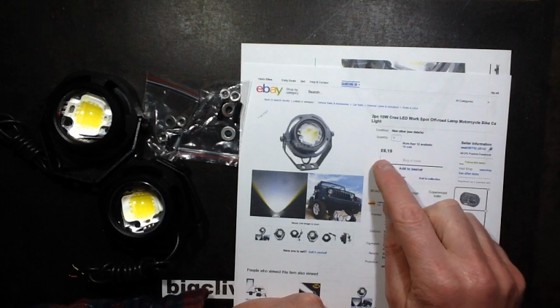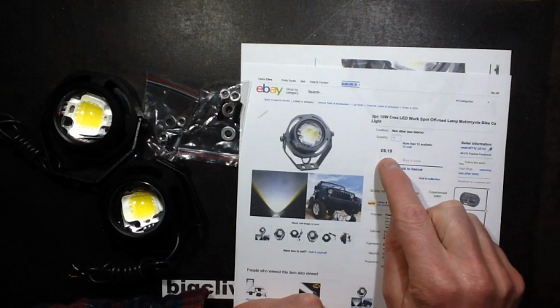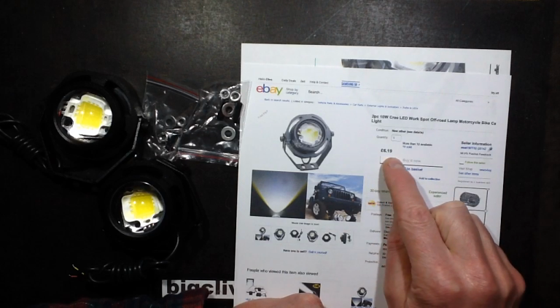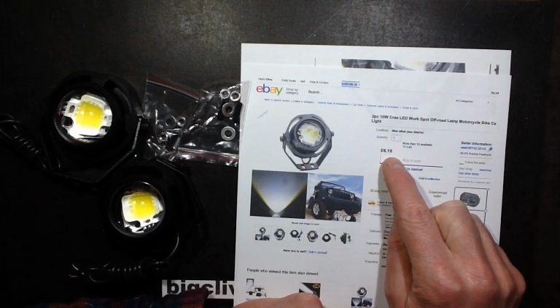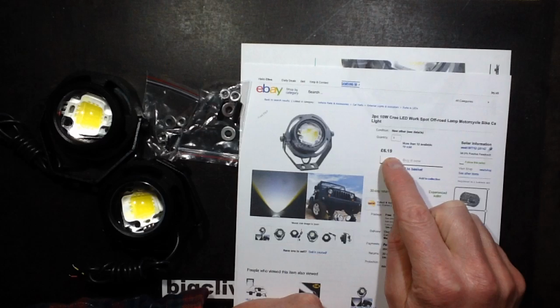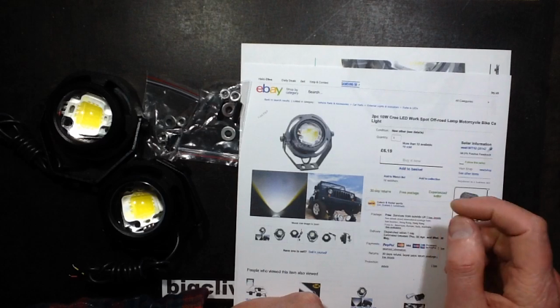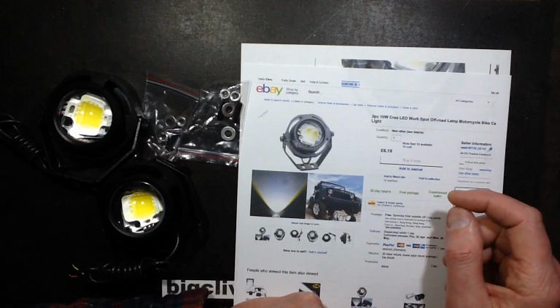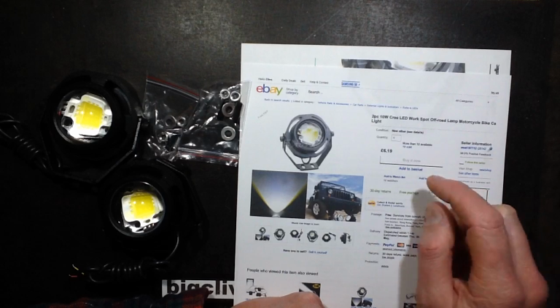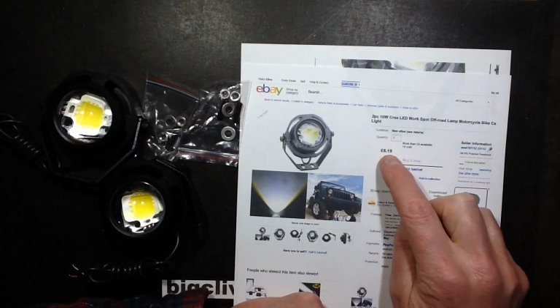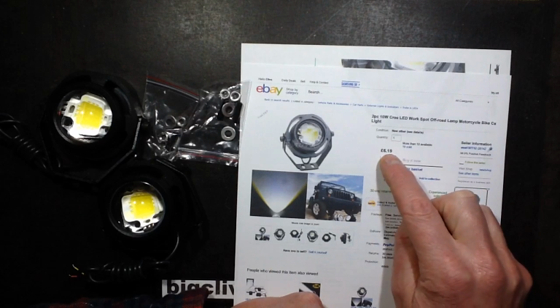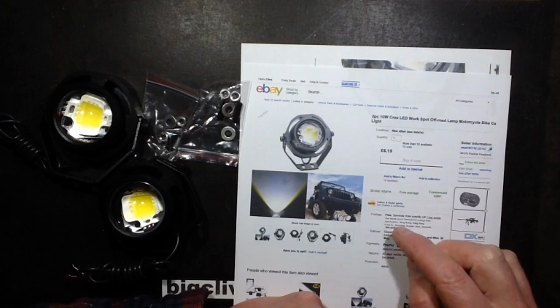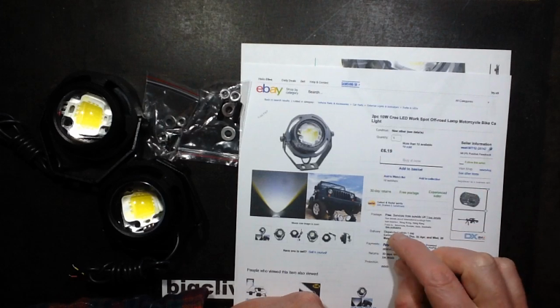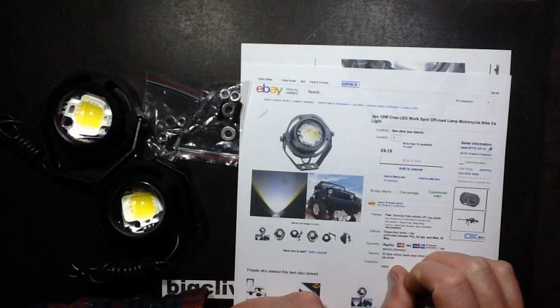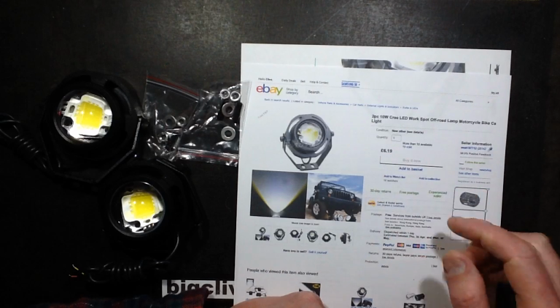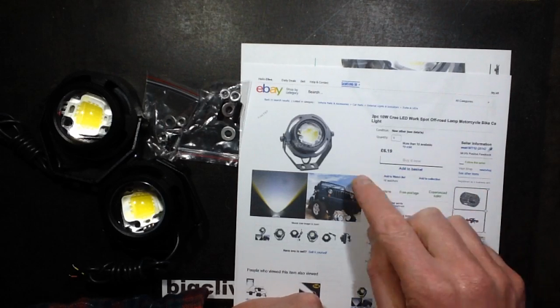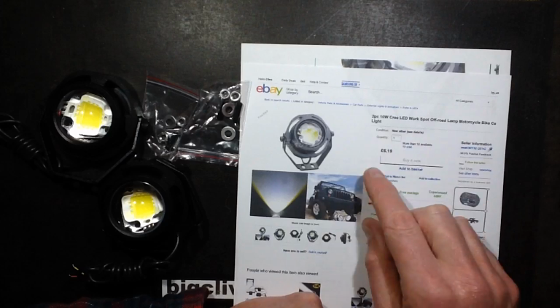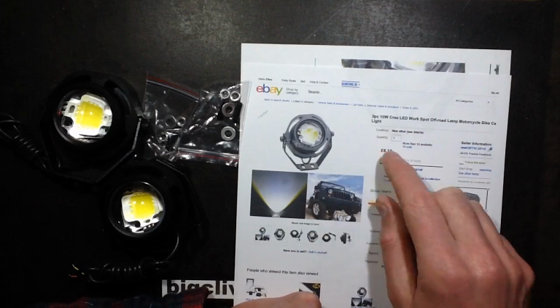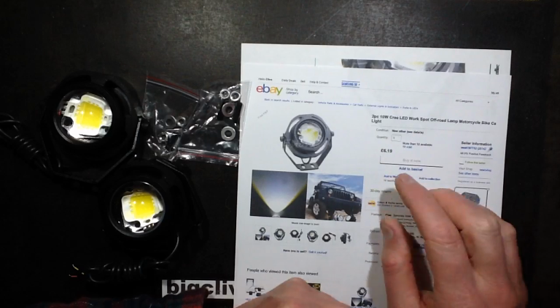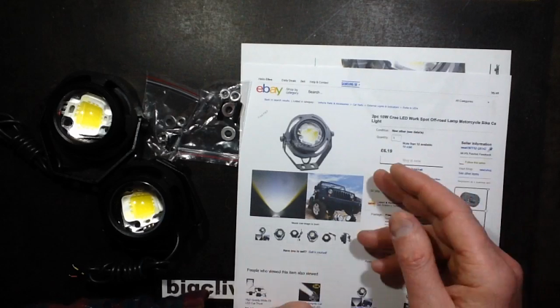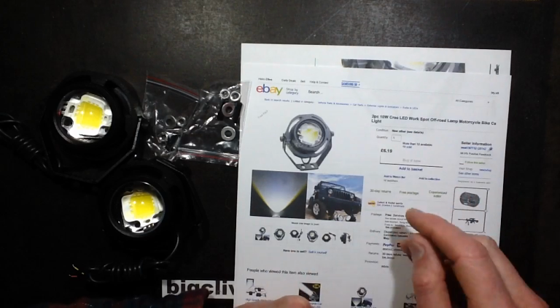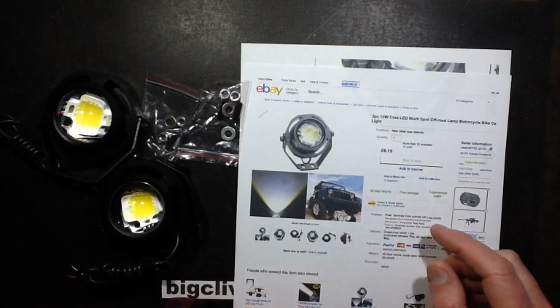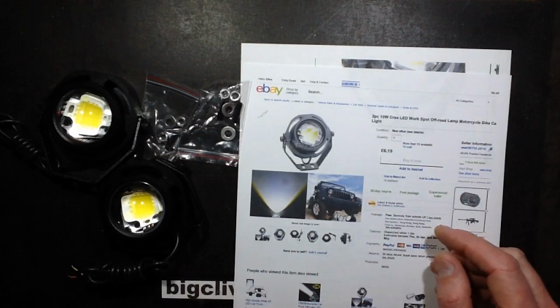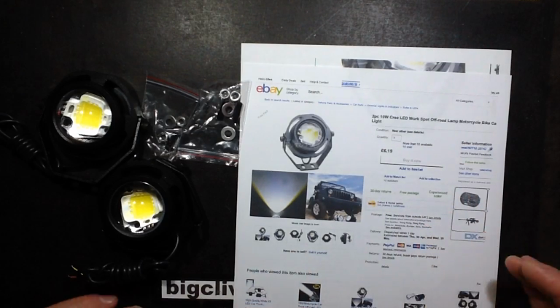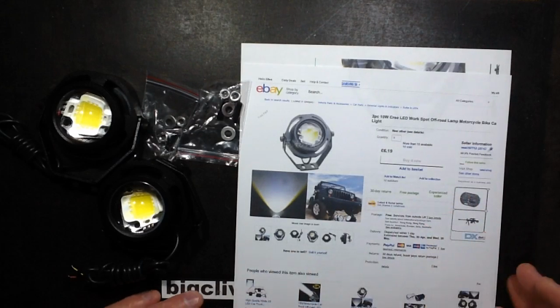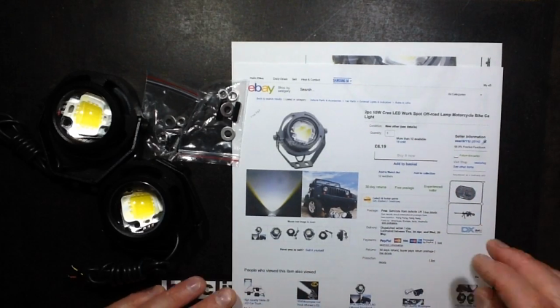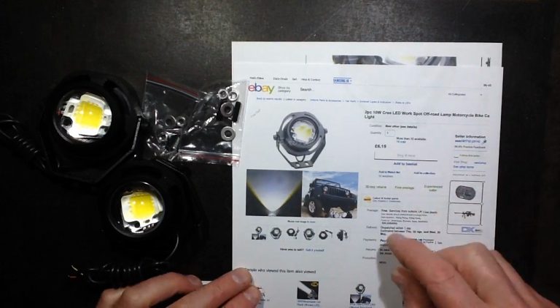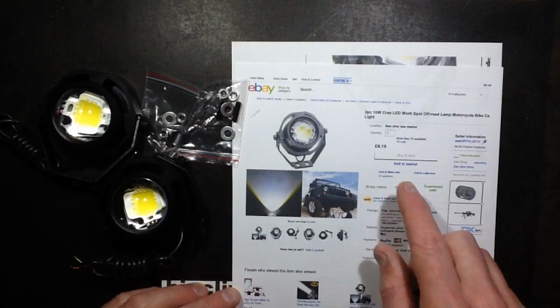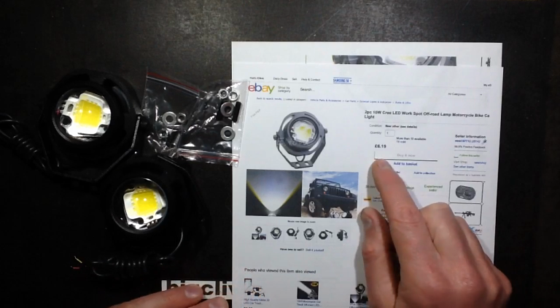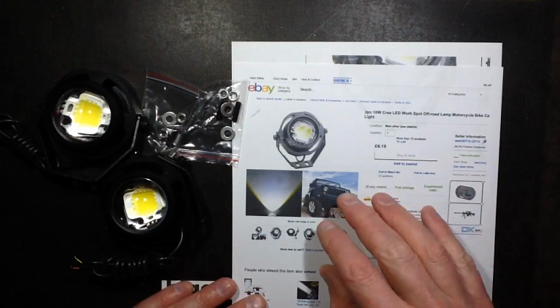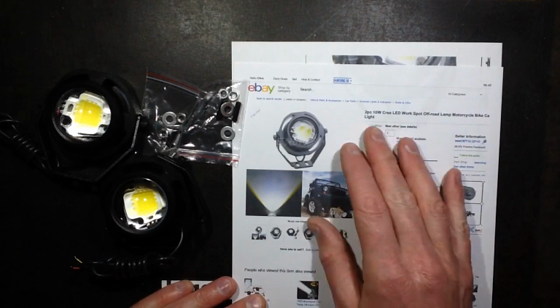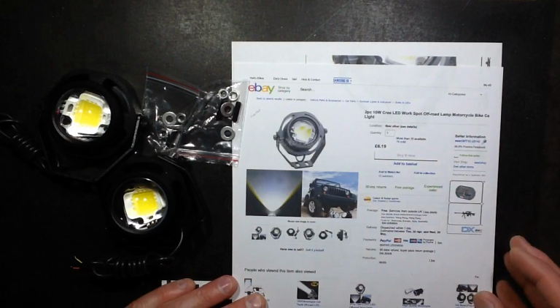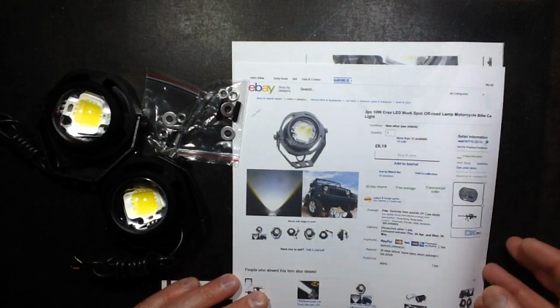This one is £6.19 for a pair, which is good because I paid more than that plus about £4 postage. But while I was looking for the original listing I came across this one, so if you shop around you can get them quite cheap. They always seem to be supplied in pairs.